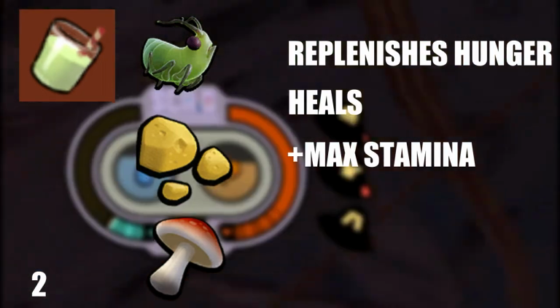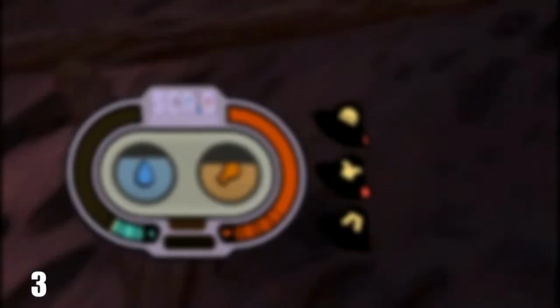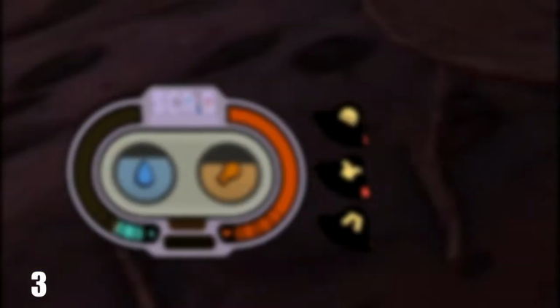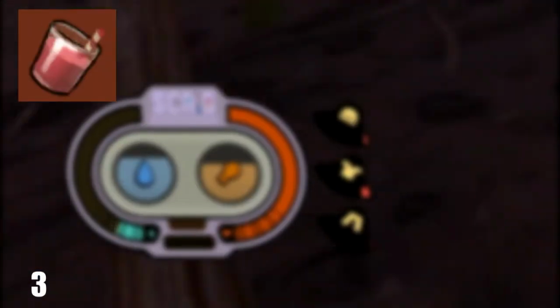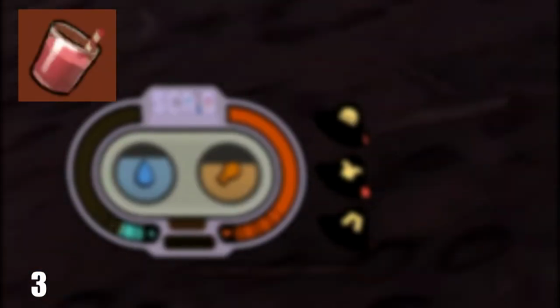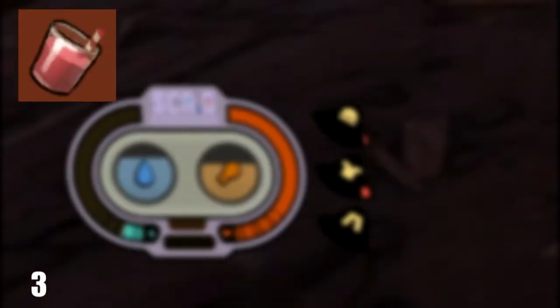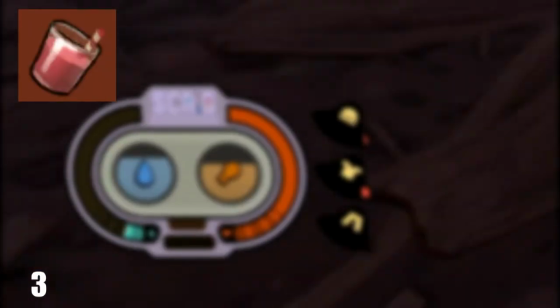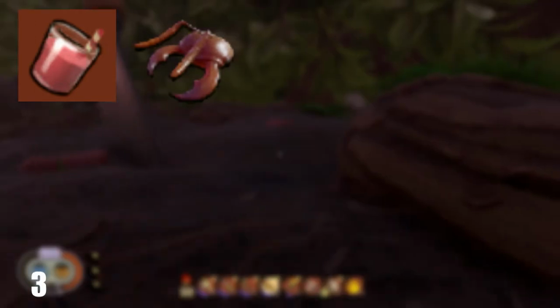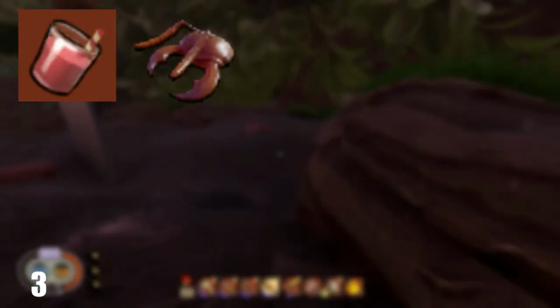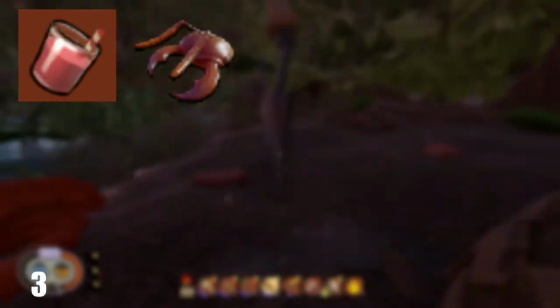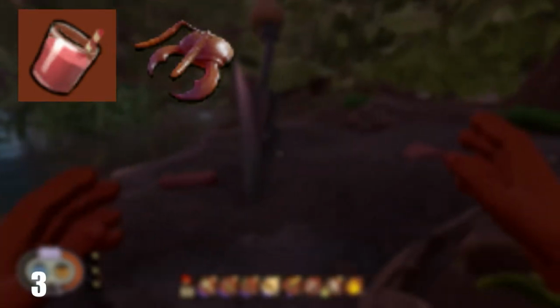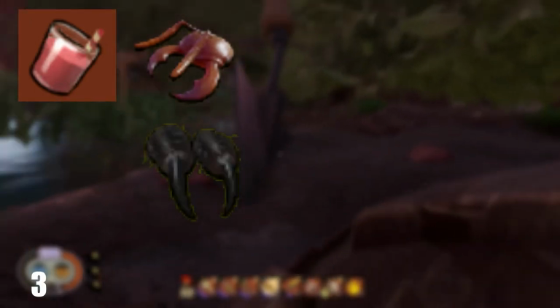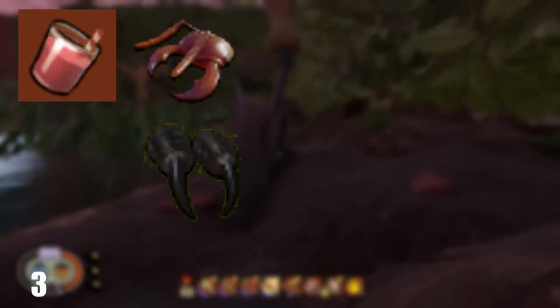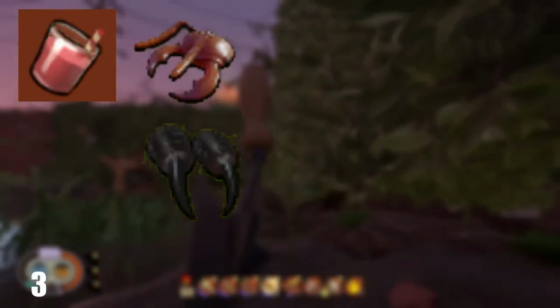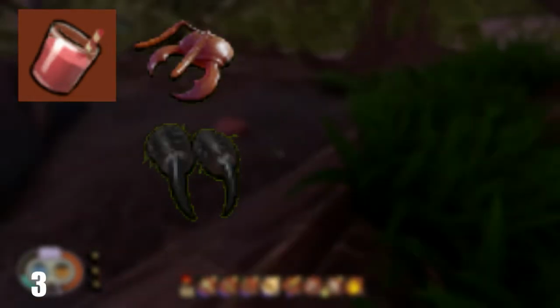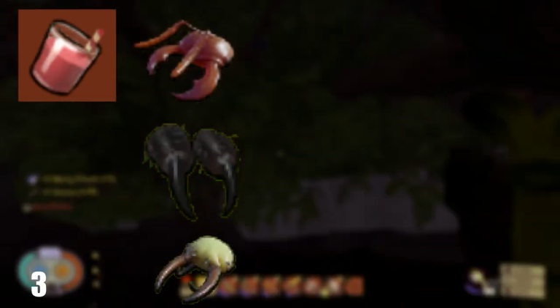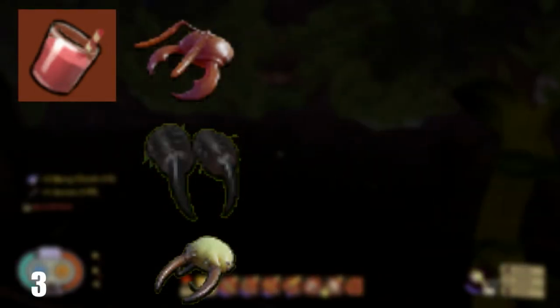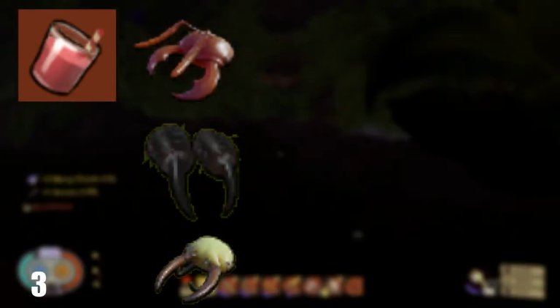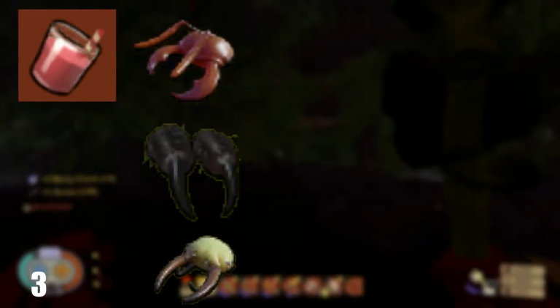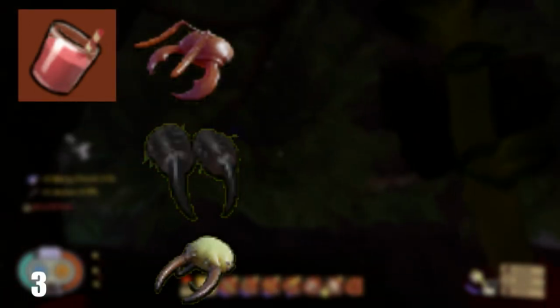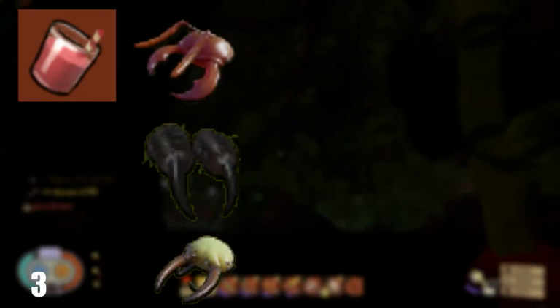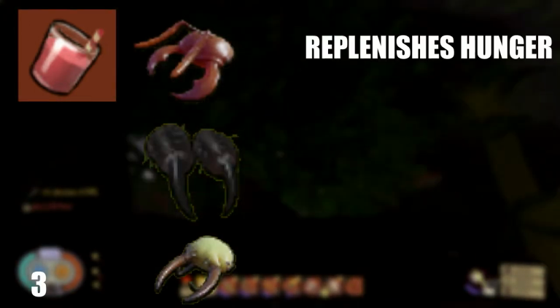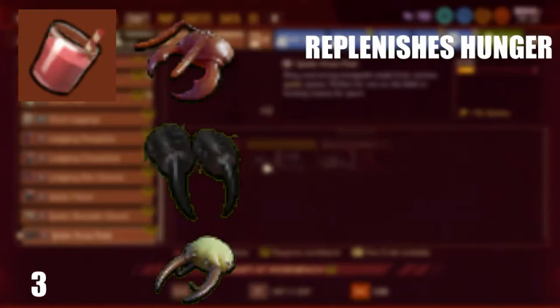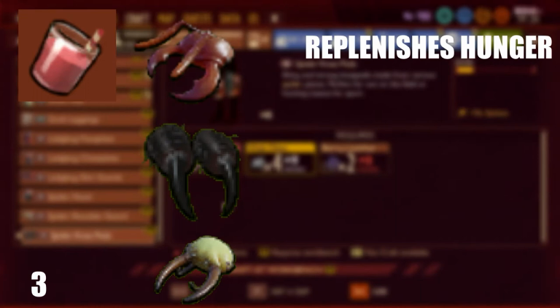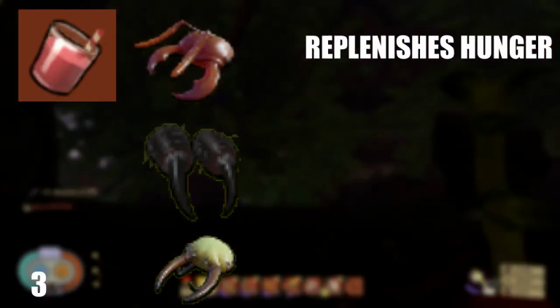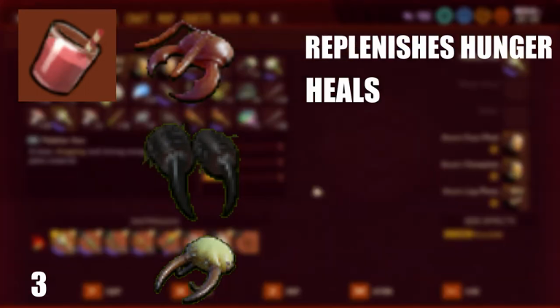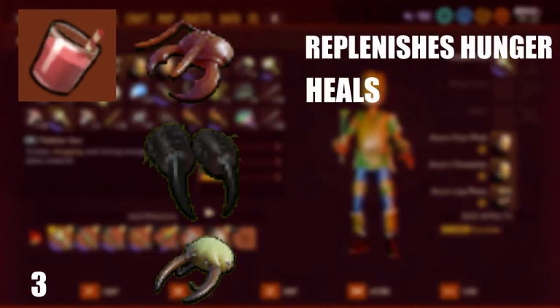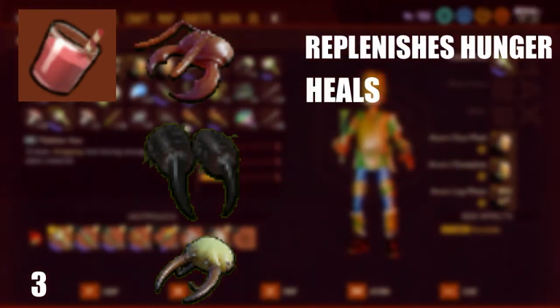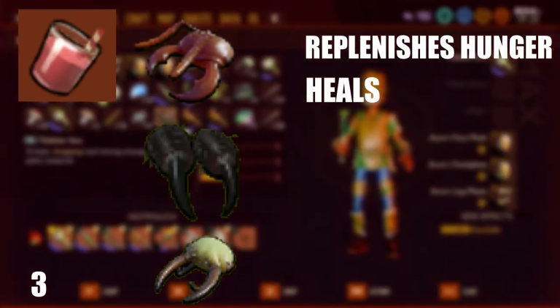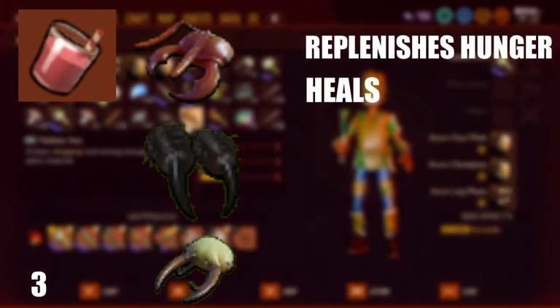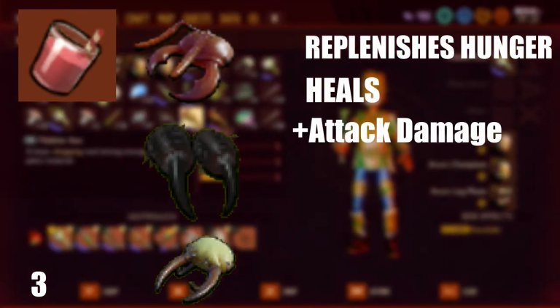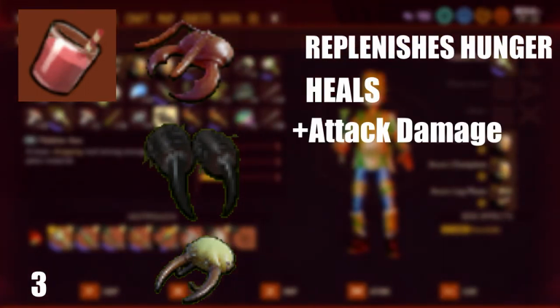To make Liquid Rage, you will need 1 Ant Mandible, 1 Spider Fang, and 1 Larva Spike. This drink replenishes hunger, it heals, and it increases your attack damage.